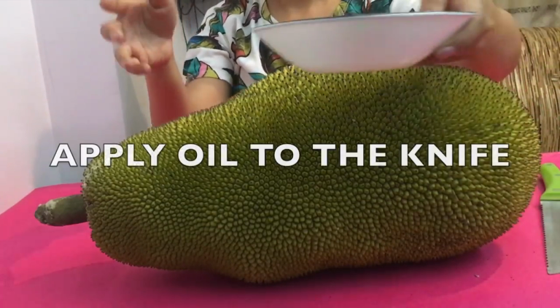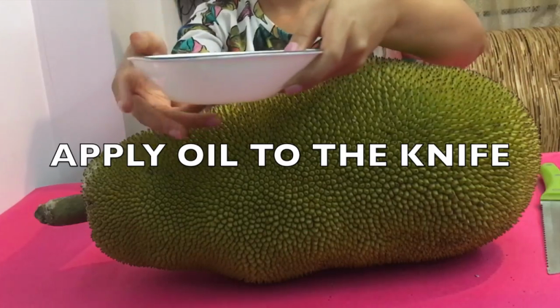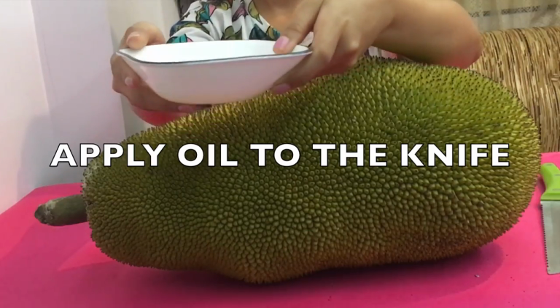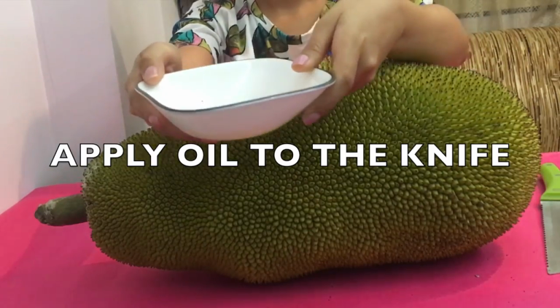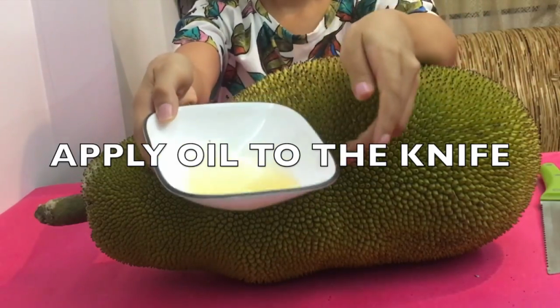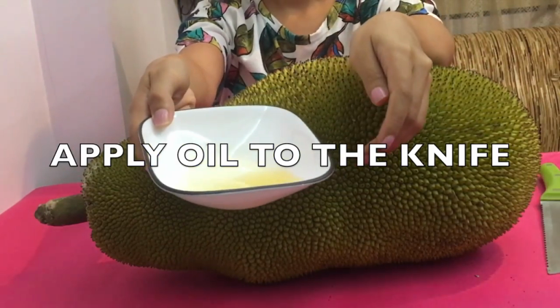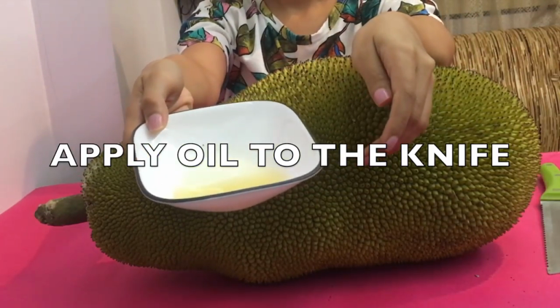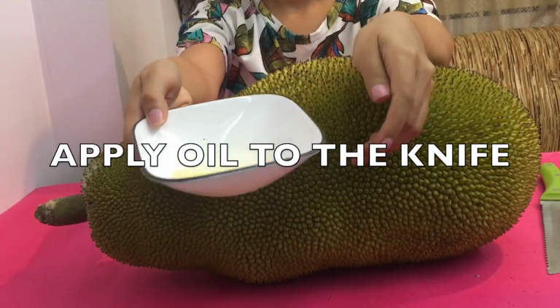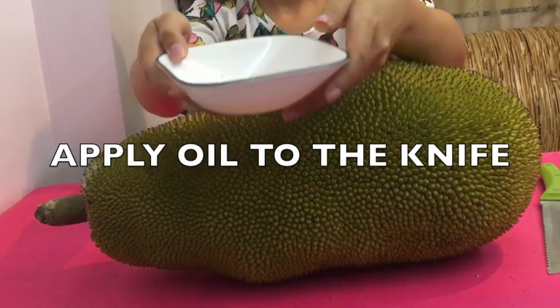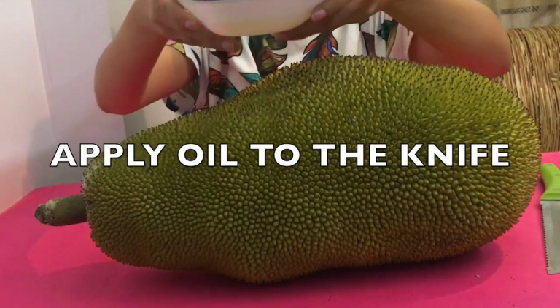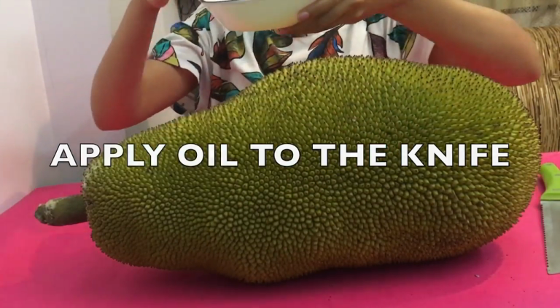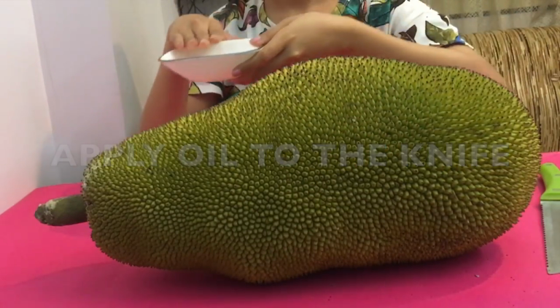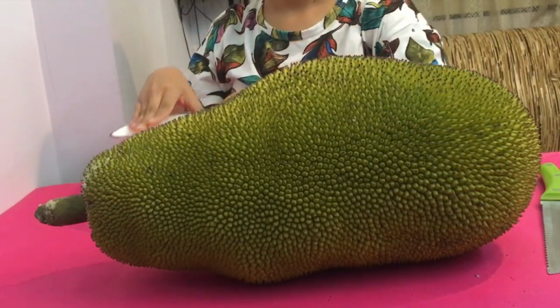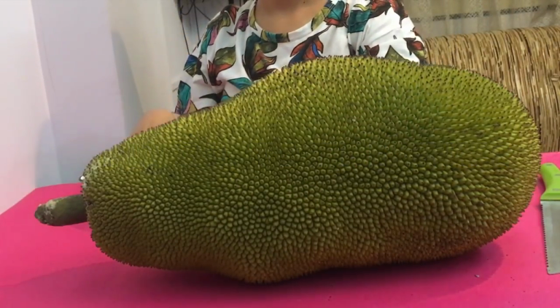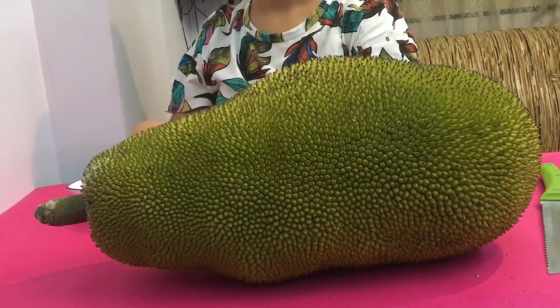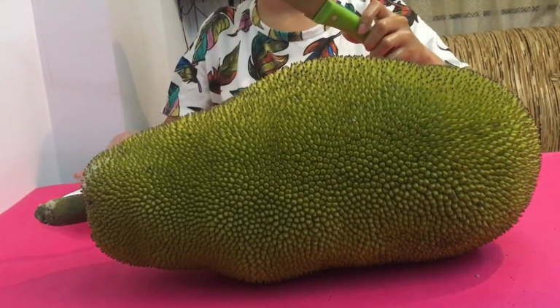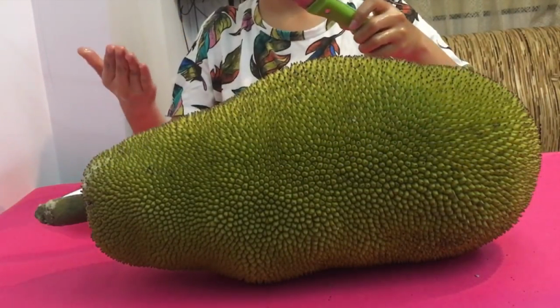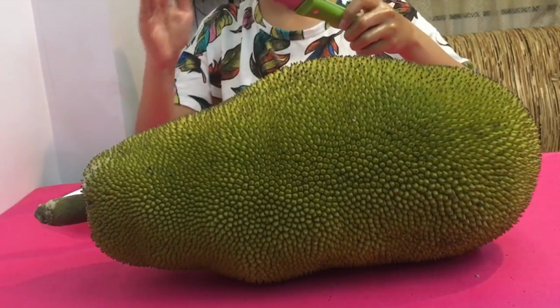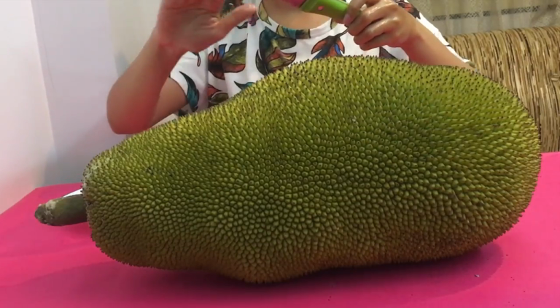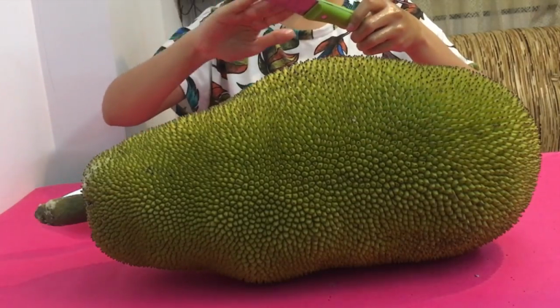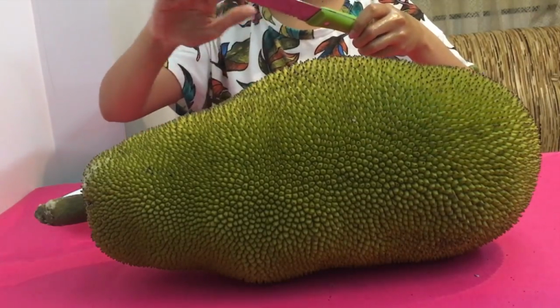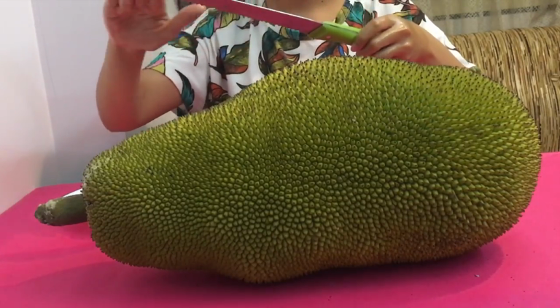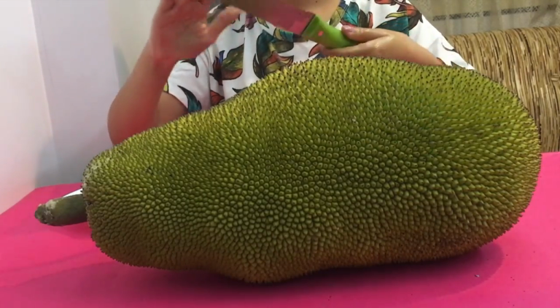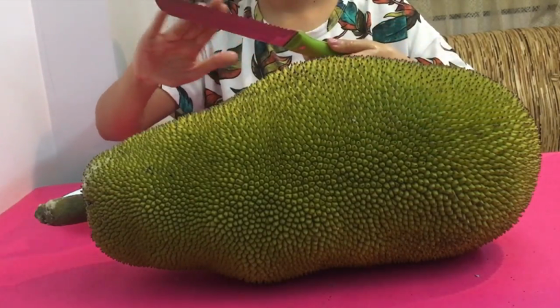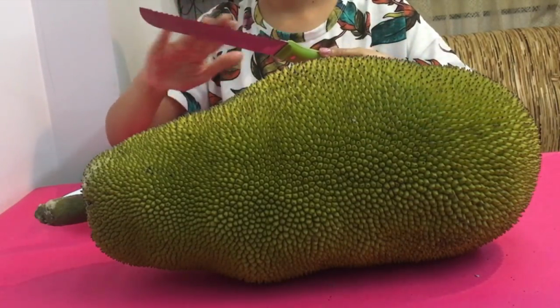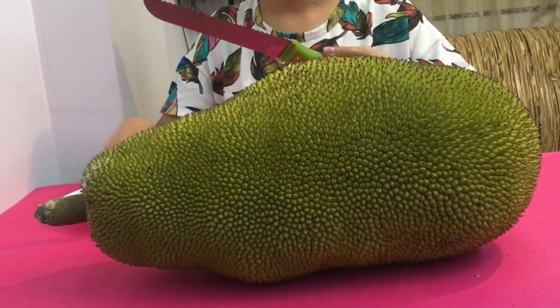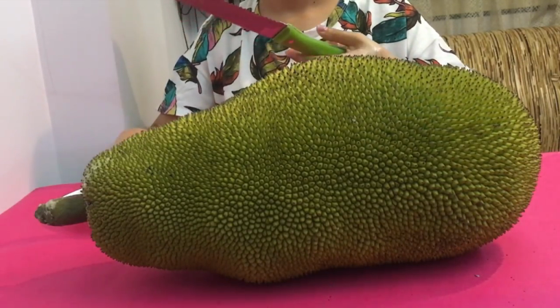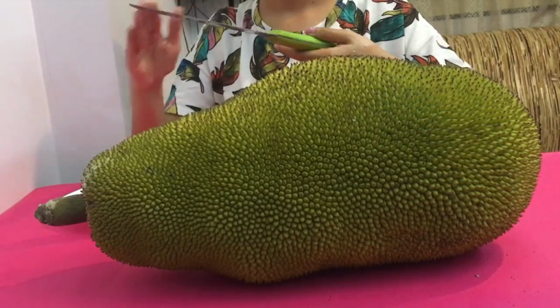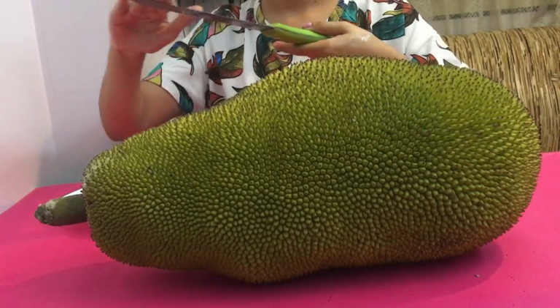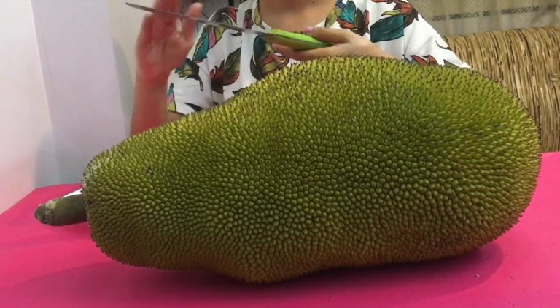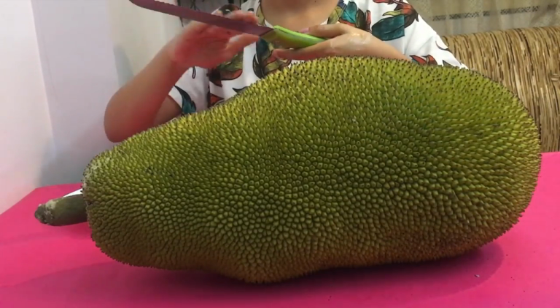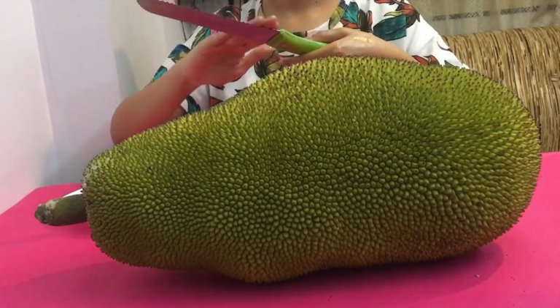Now it's time to apply oil to the knife, because that makes your life easier — the gum does not stick to the knife.